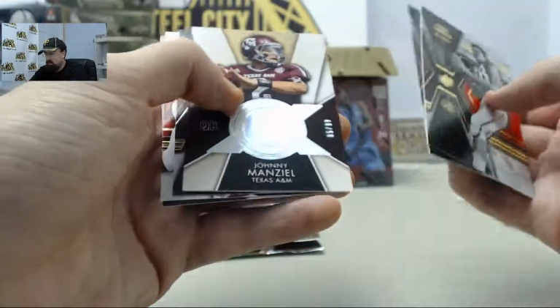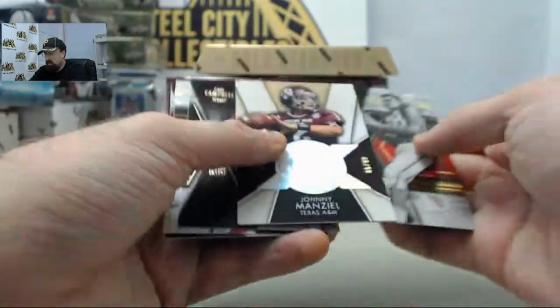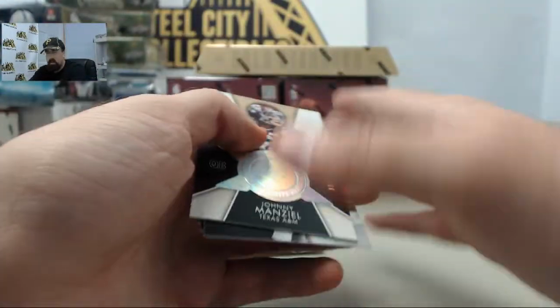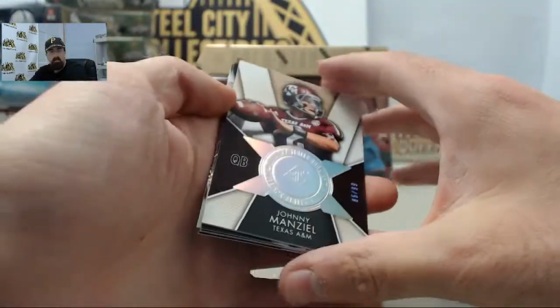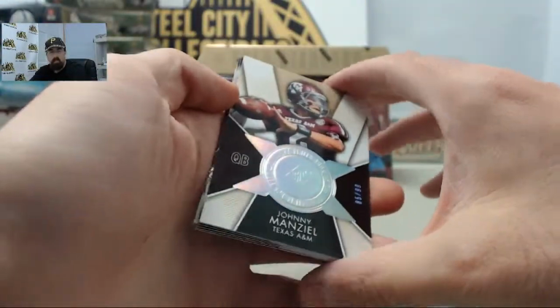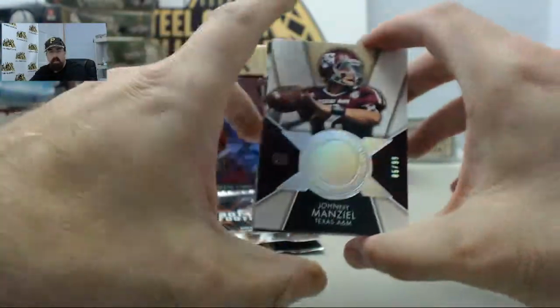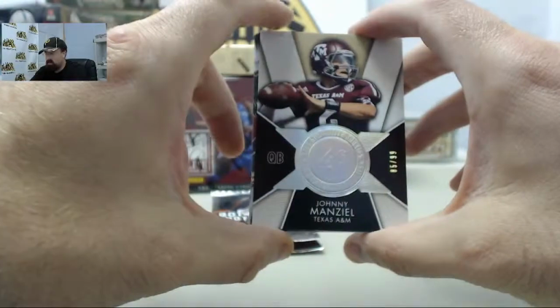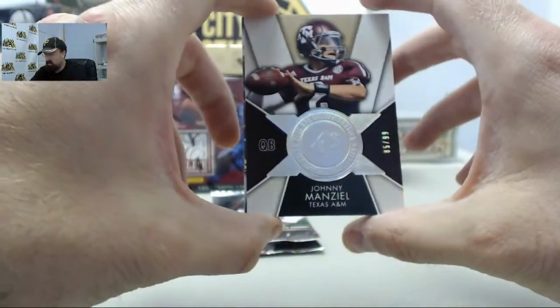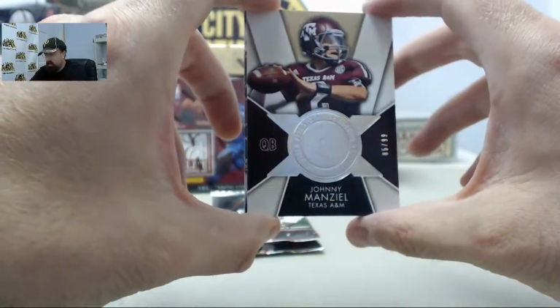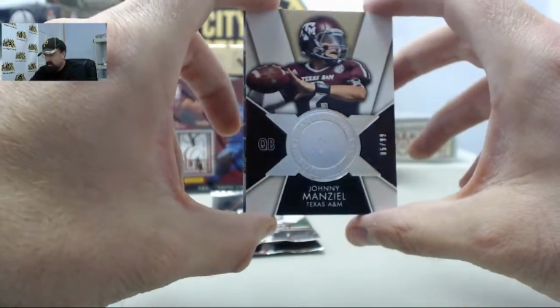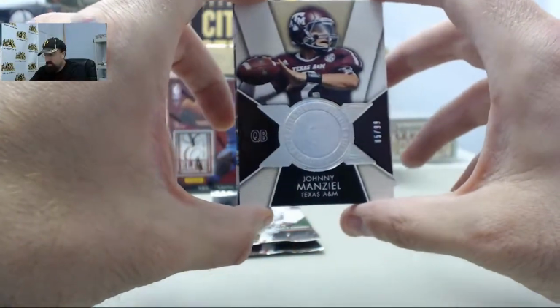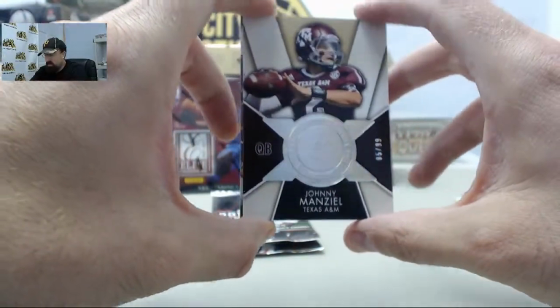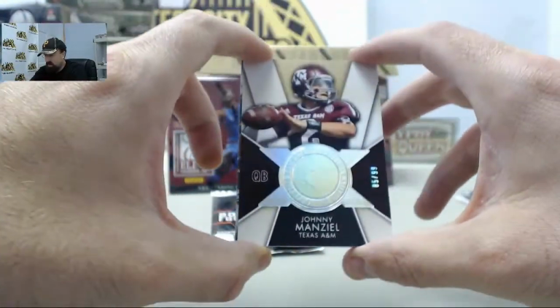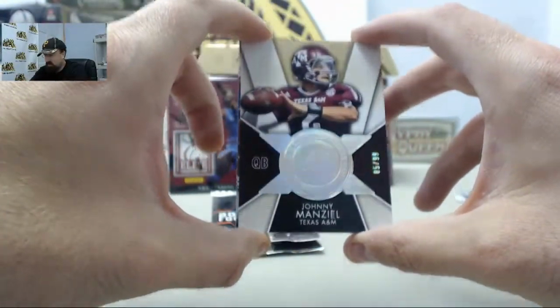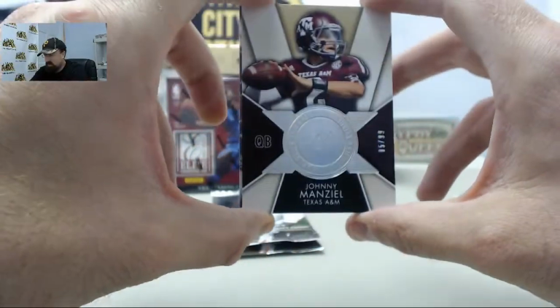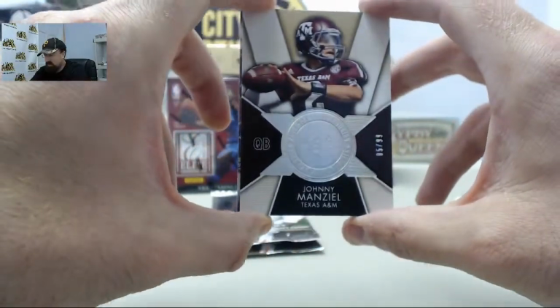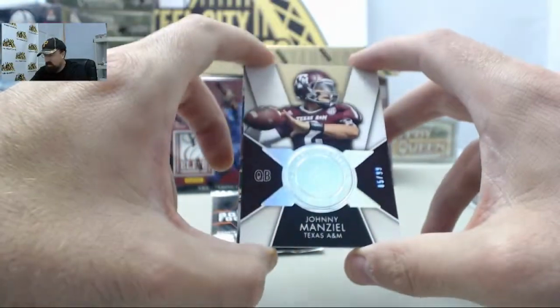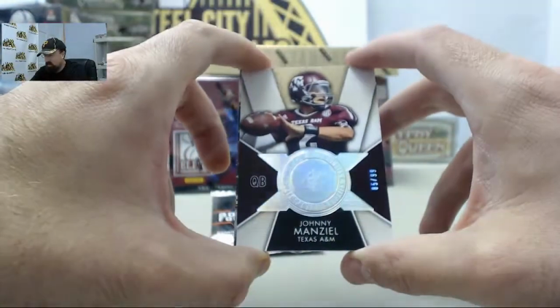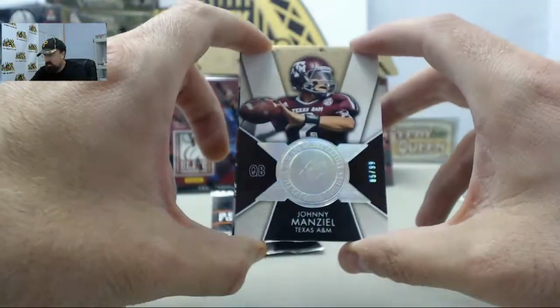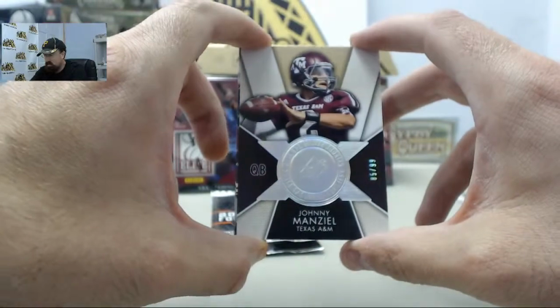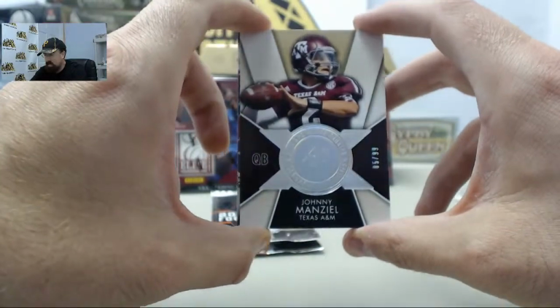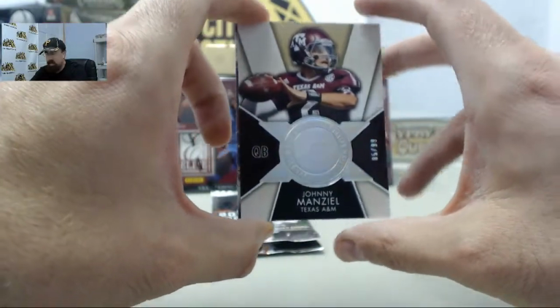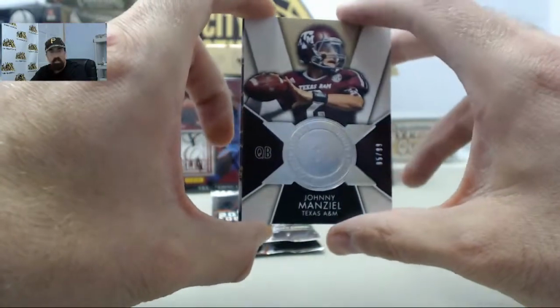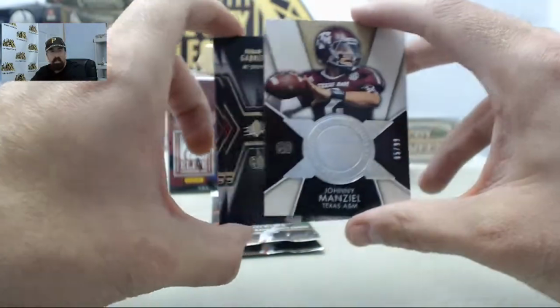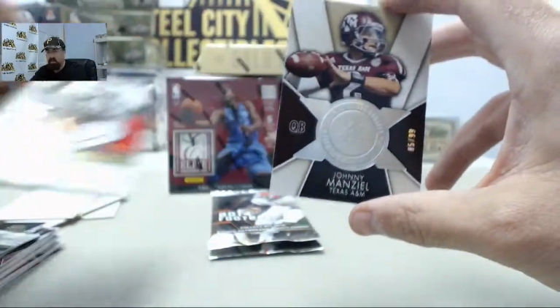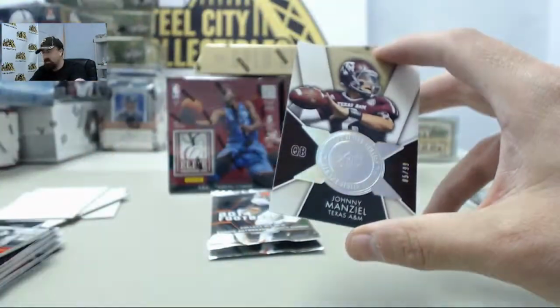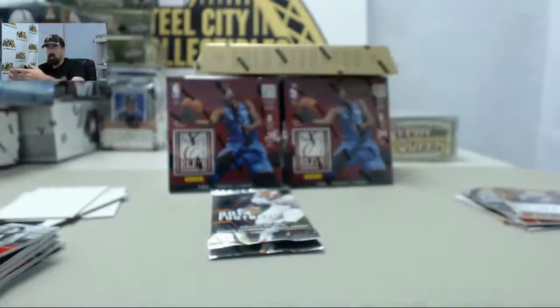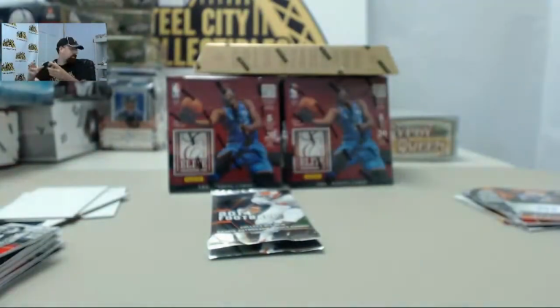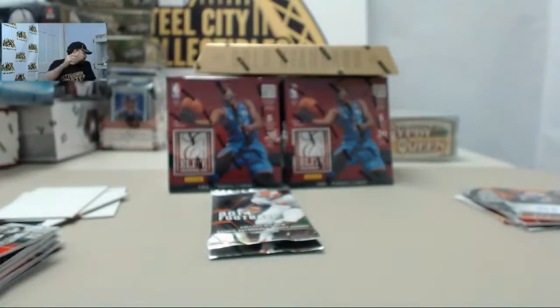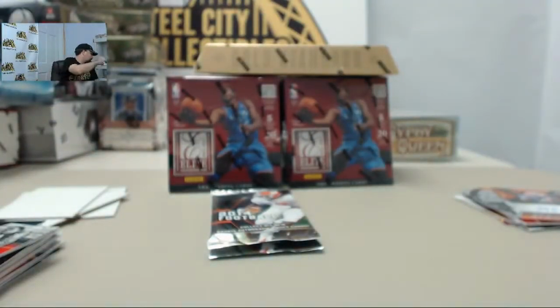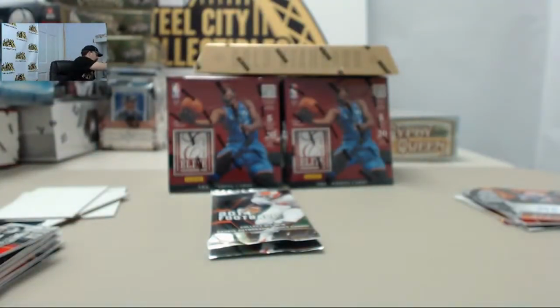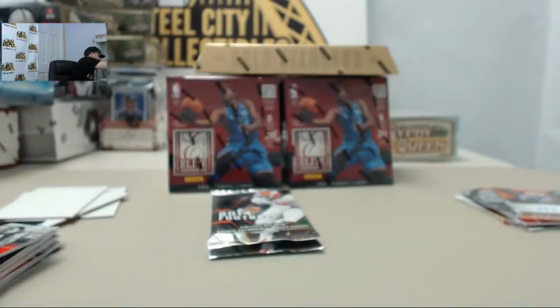And here you go — ask and you shall receive. Got the Johnny football SPX Finite Radiance card. That one is going to be 85 of 99. We'll get a sleeve on that one for you.